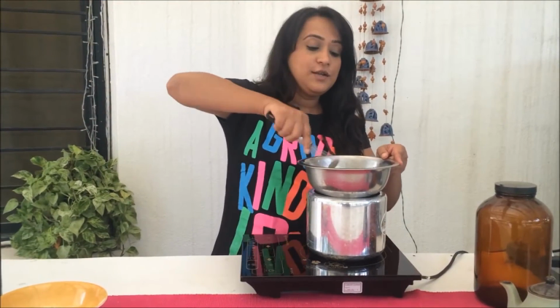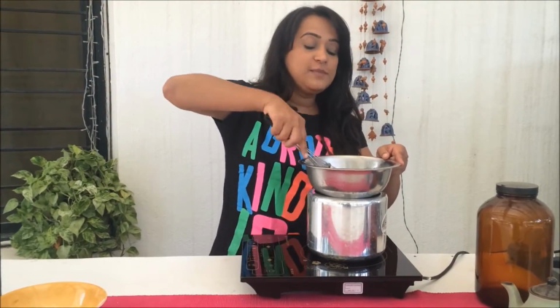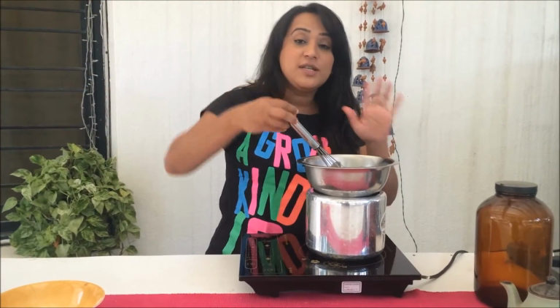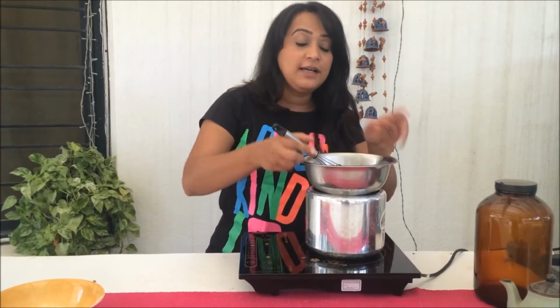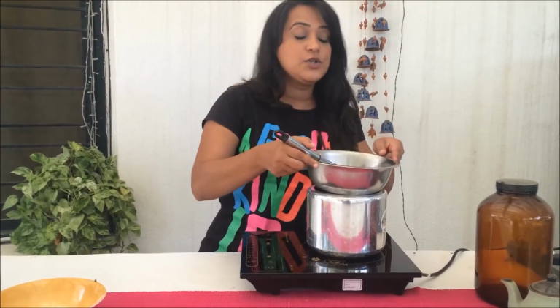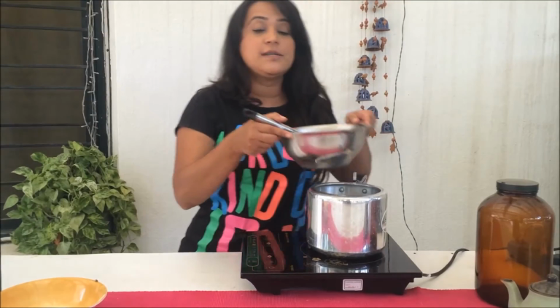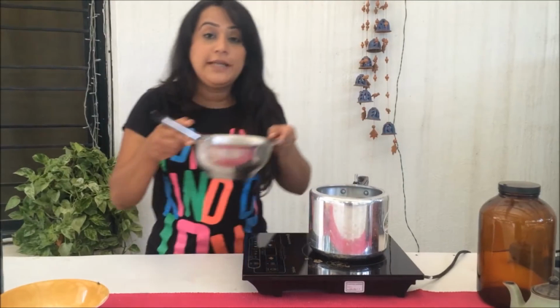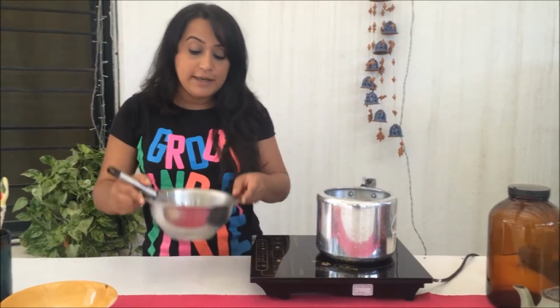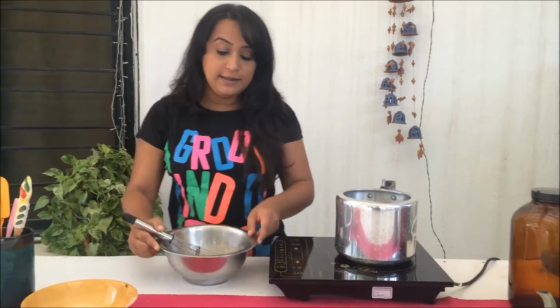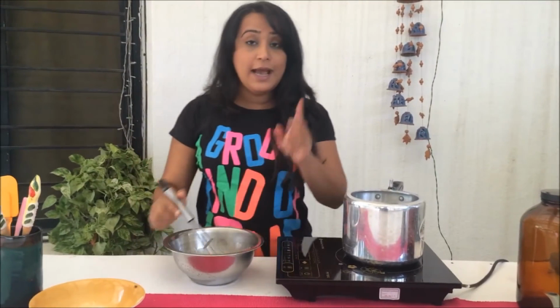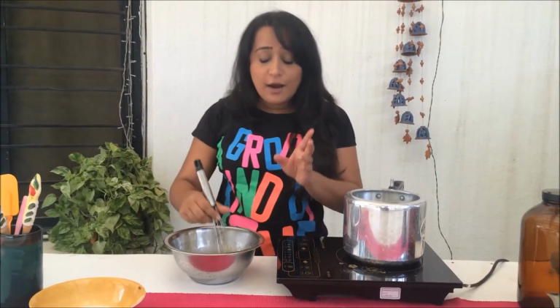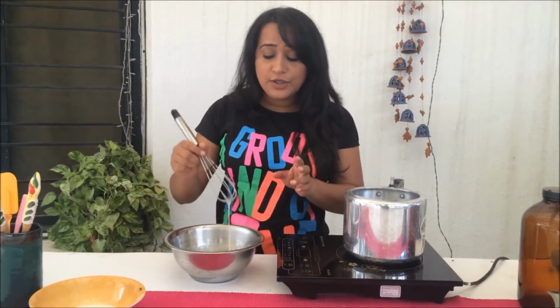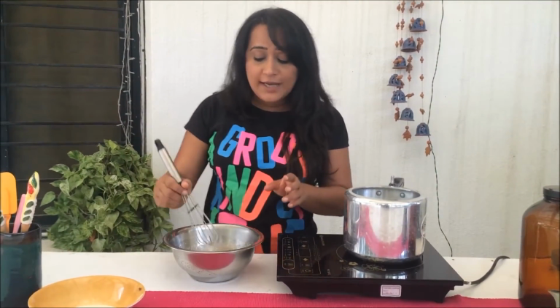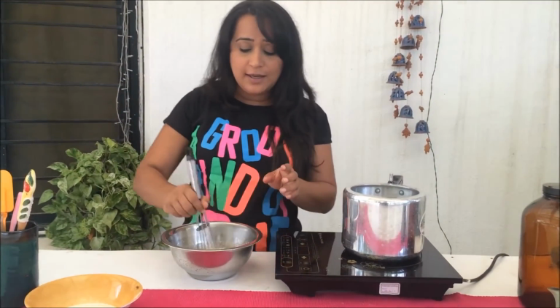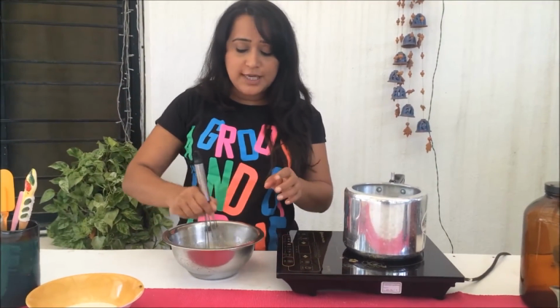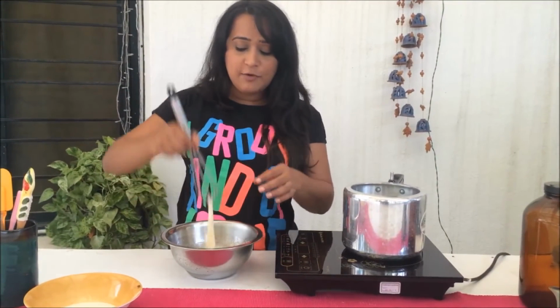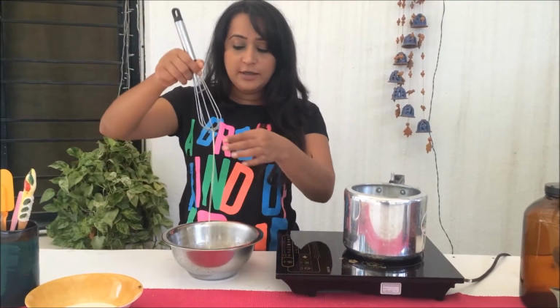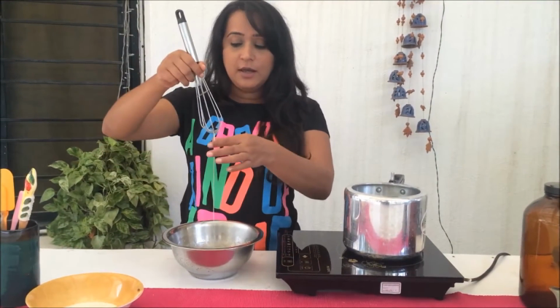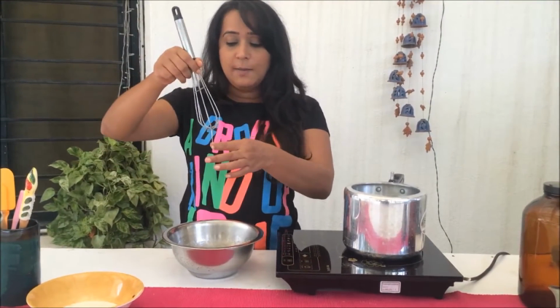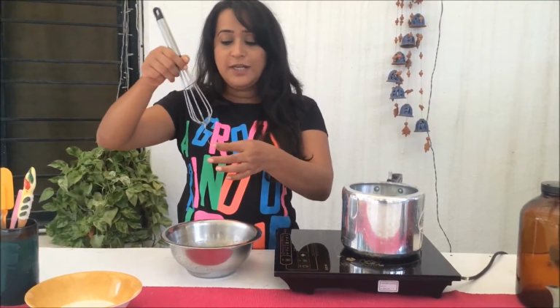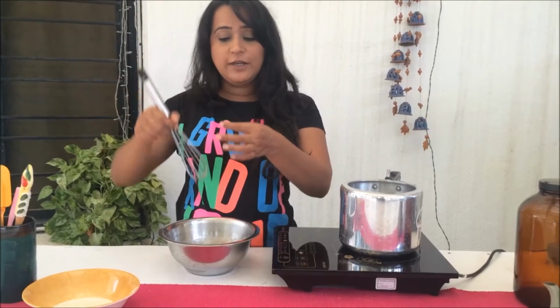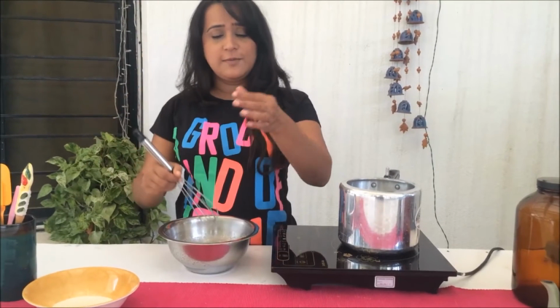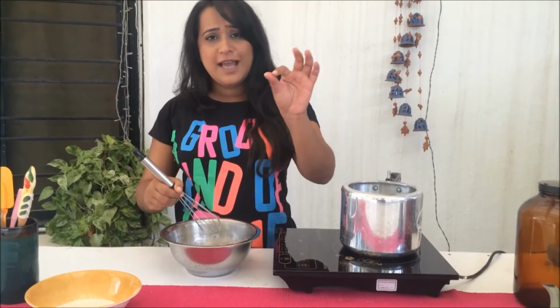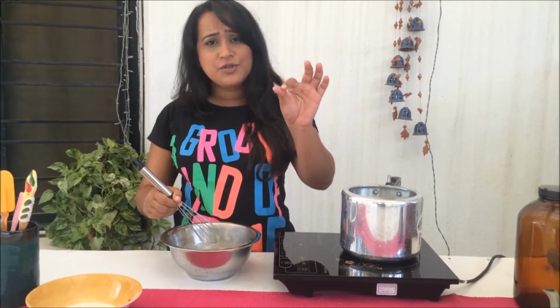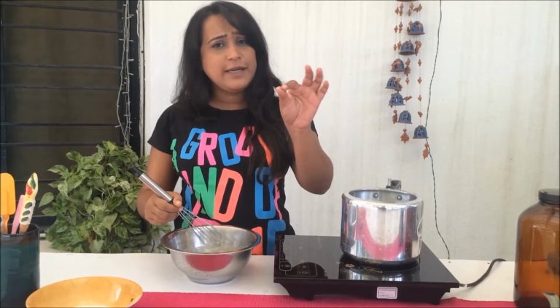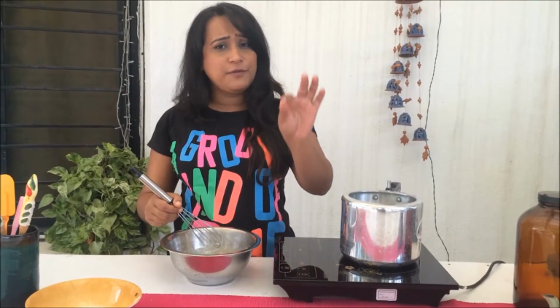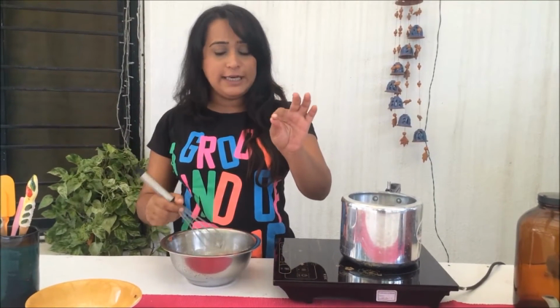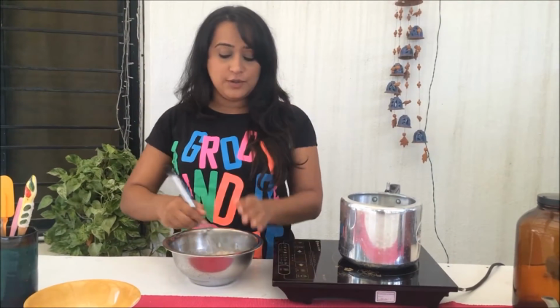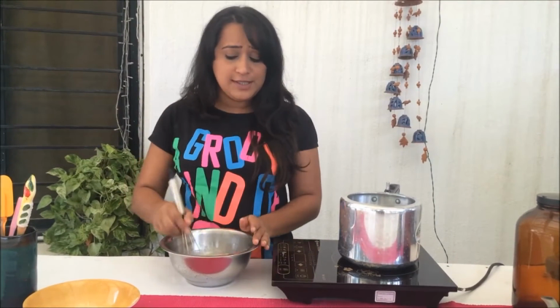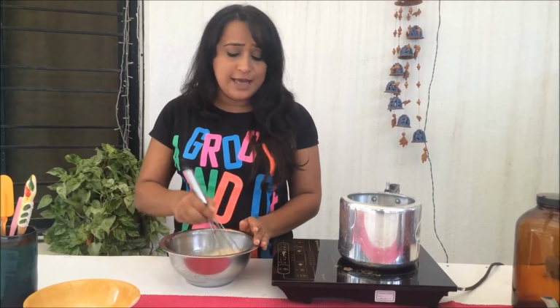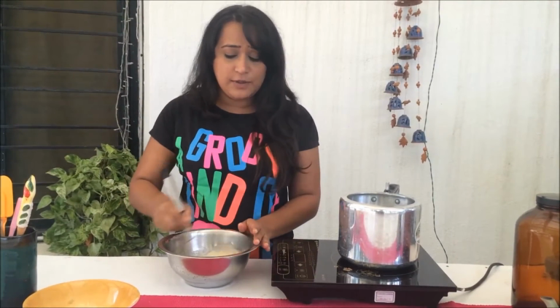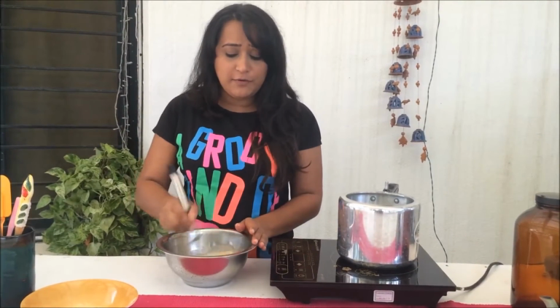So this mixture is done now. The sugar is completely melted, and how you can check is to take some of it between your fingertips — you shouldn't be able to feel any sugar granules. This is absolutely perfect.